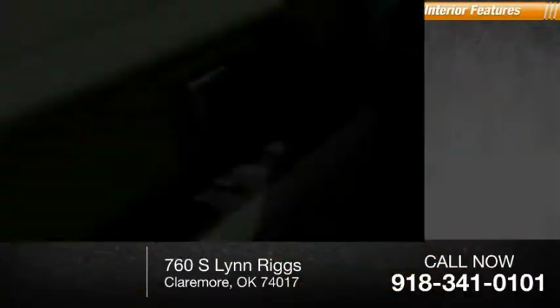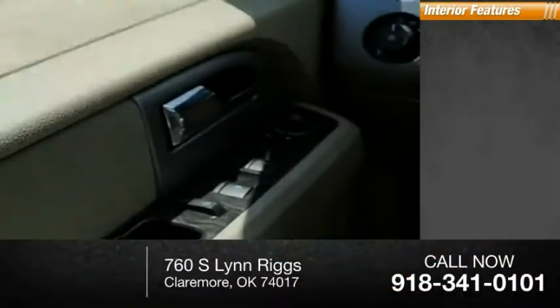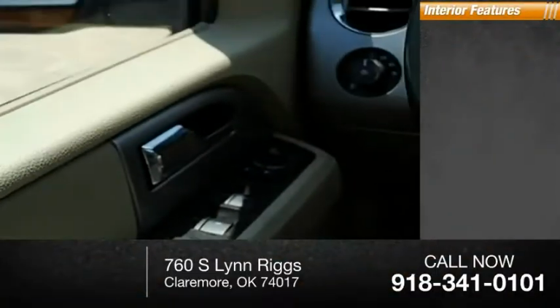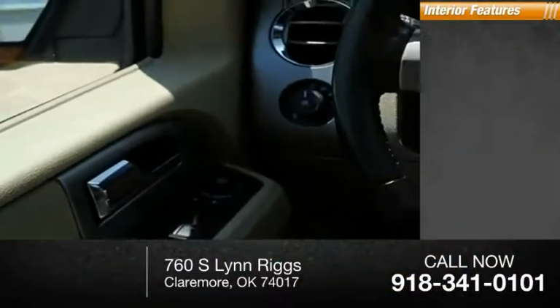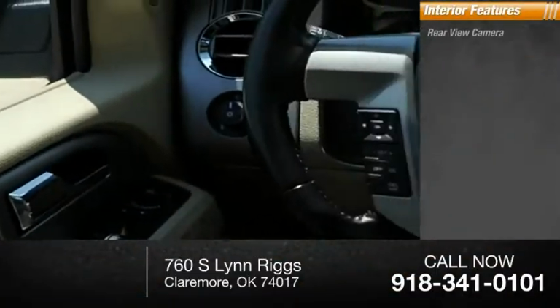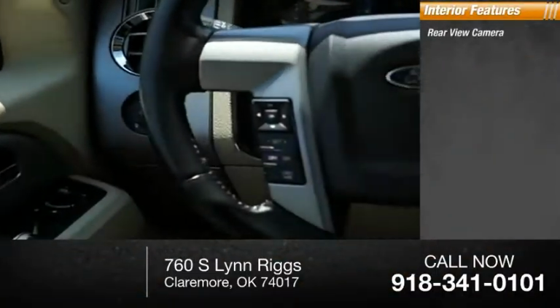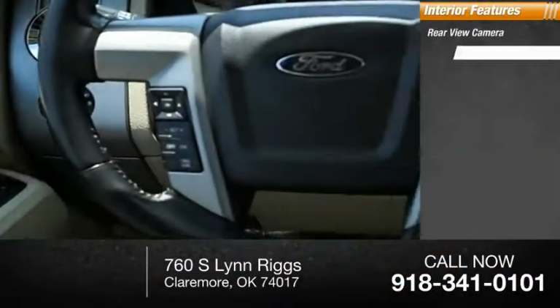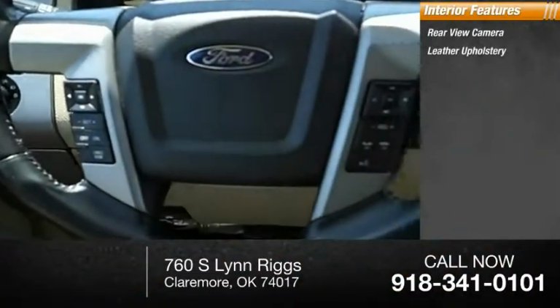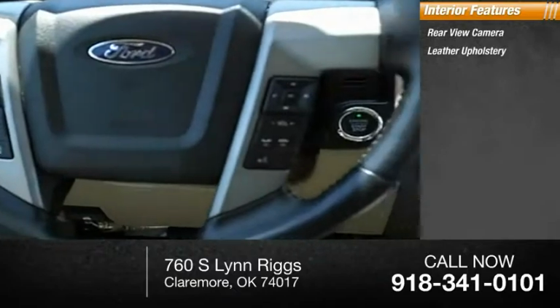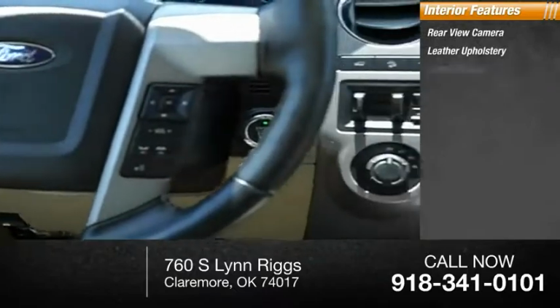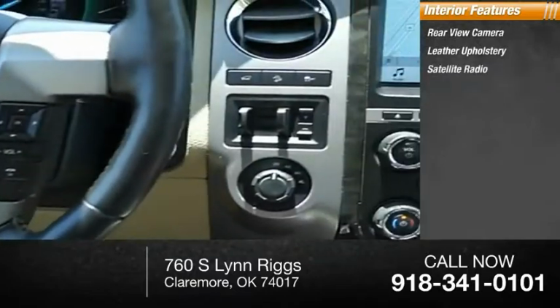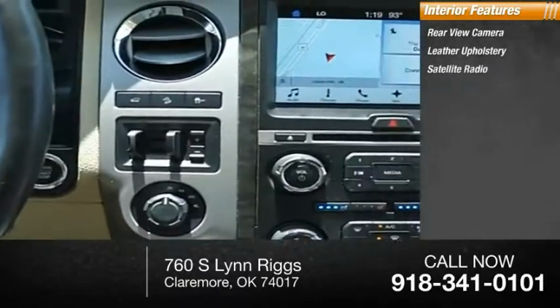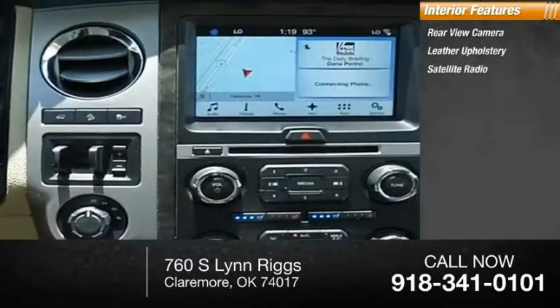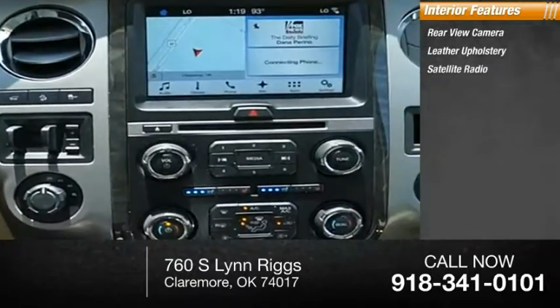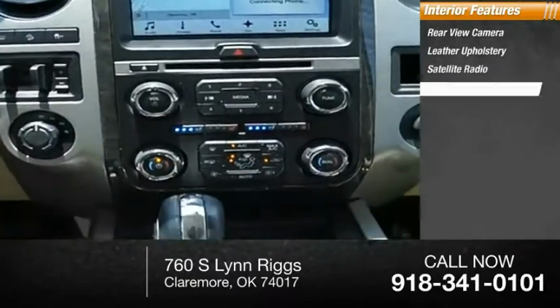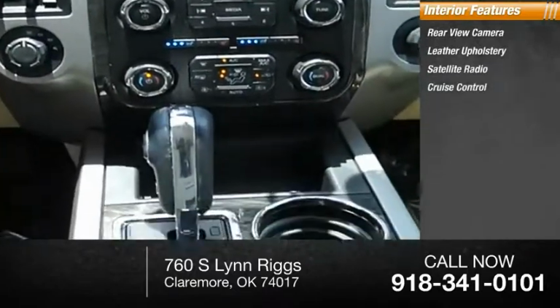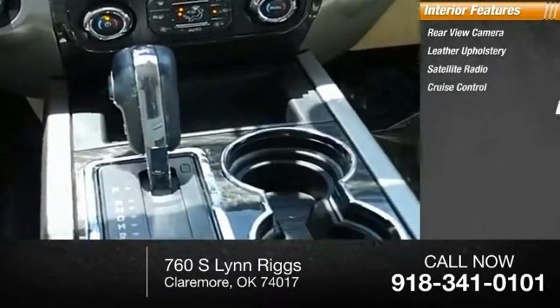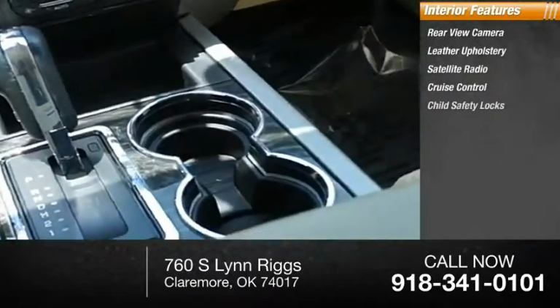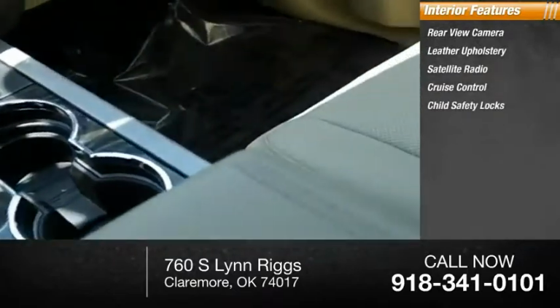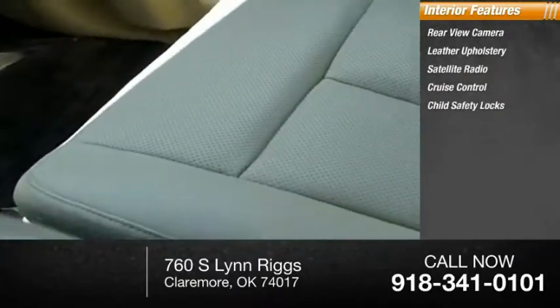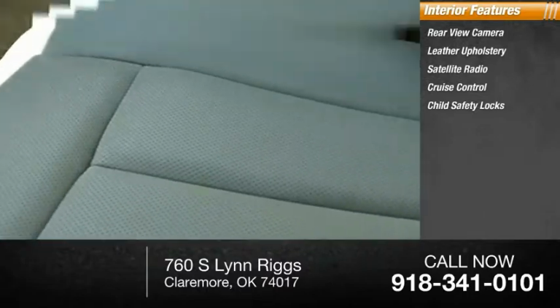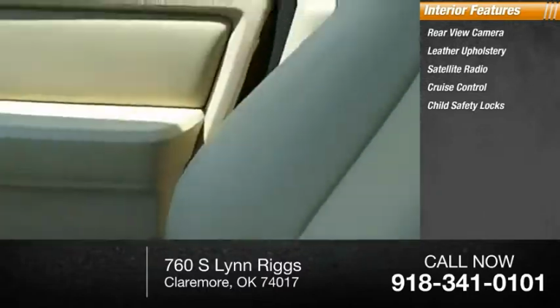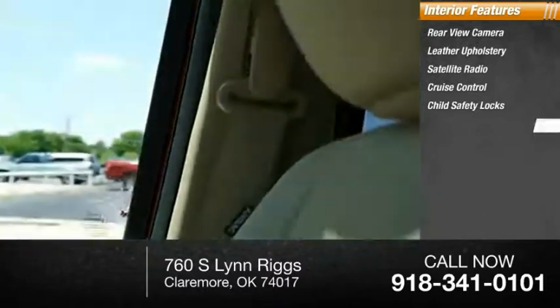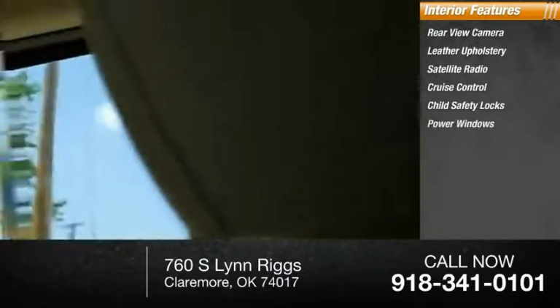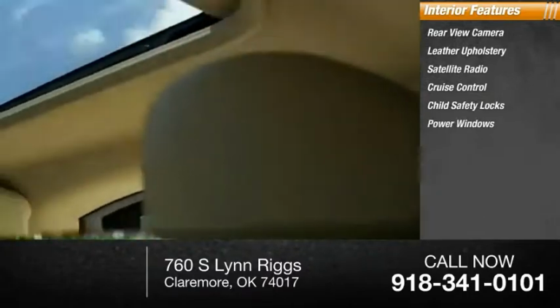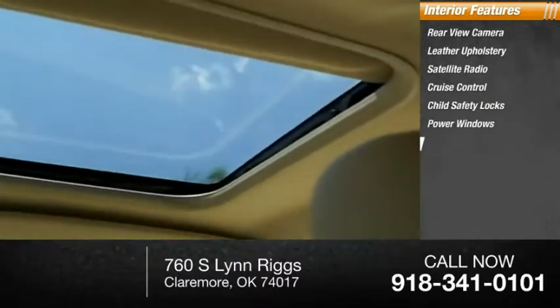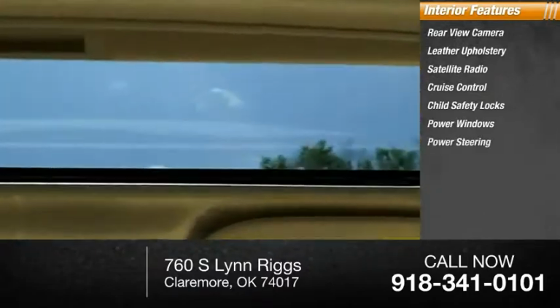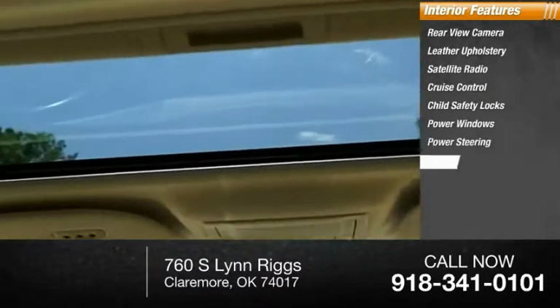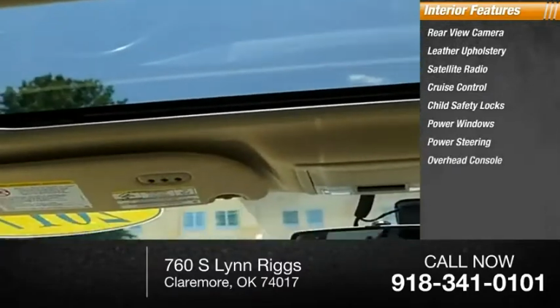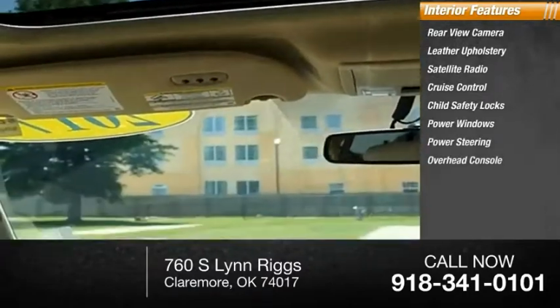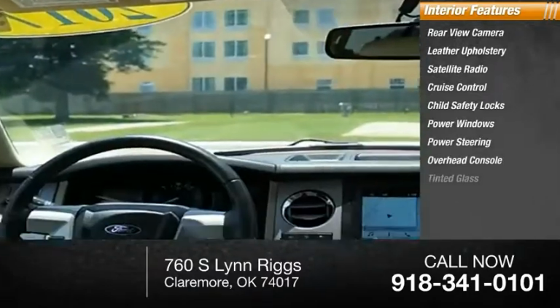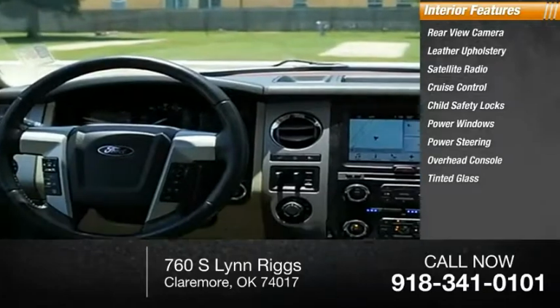Inside you'll find rear-view camera, leather upholstery, satellite radio, cruise control, child safety locks, power windows, power steering, overhead console, tinted glass, universal garage door opener.